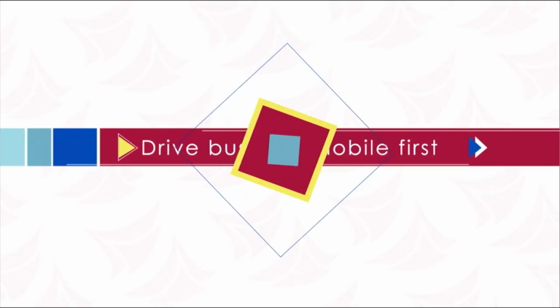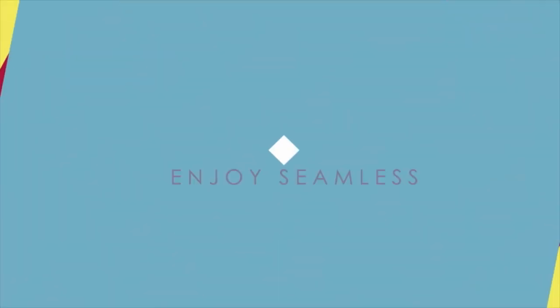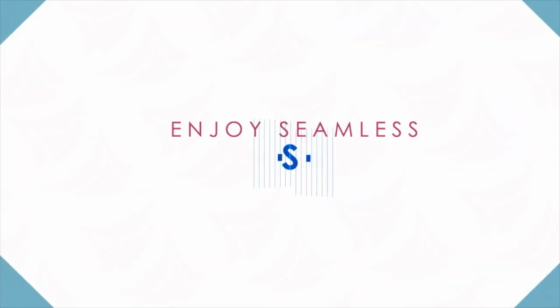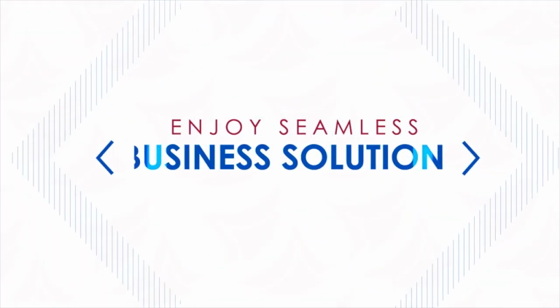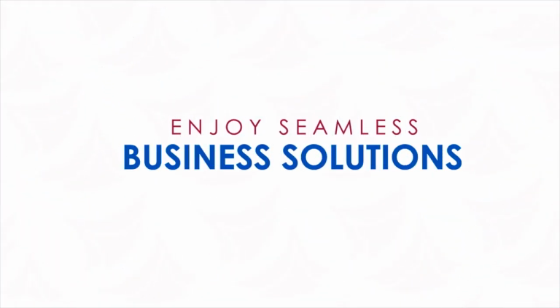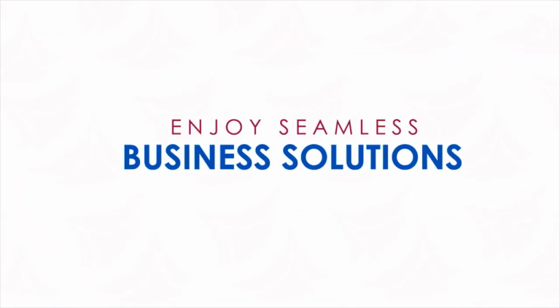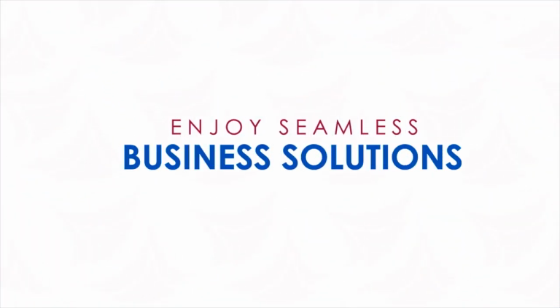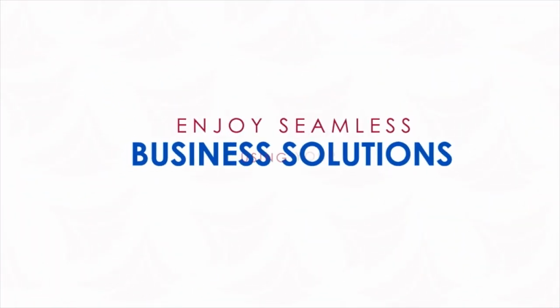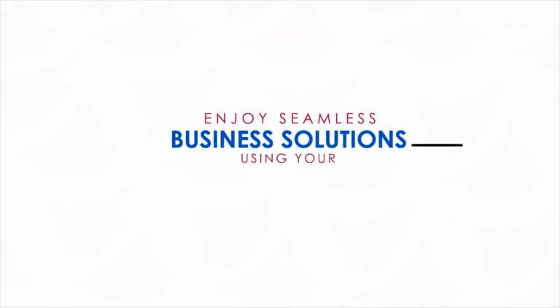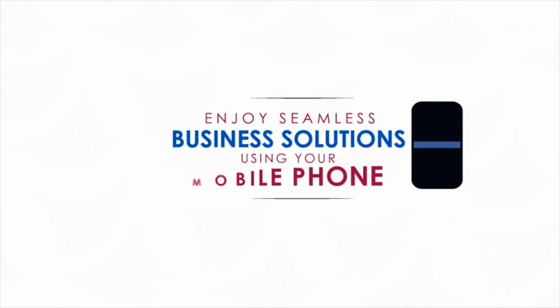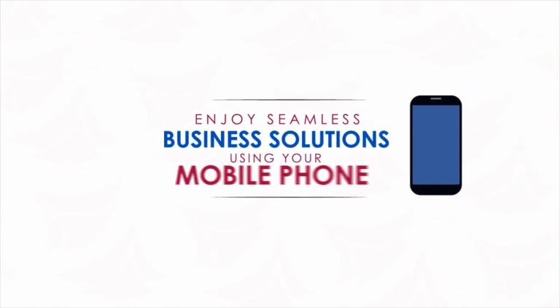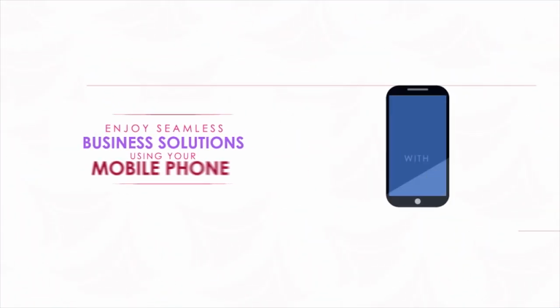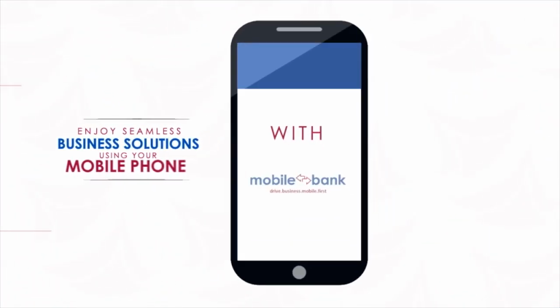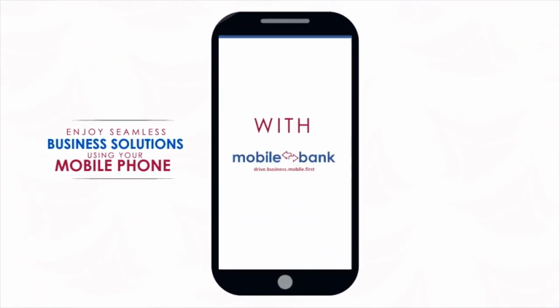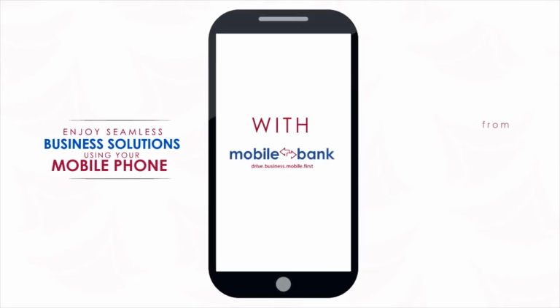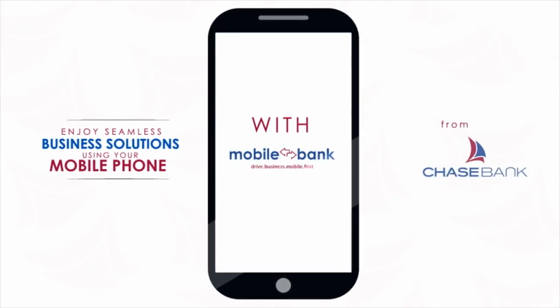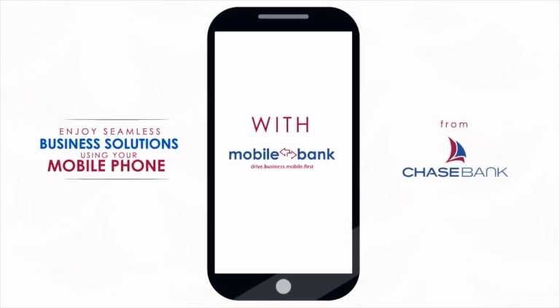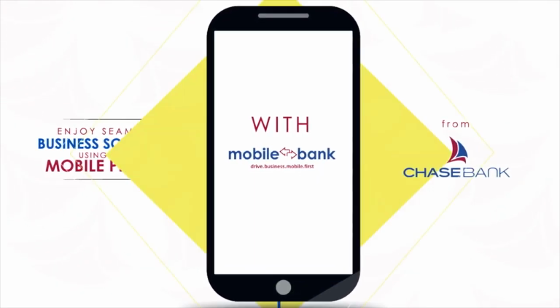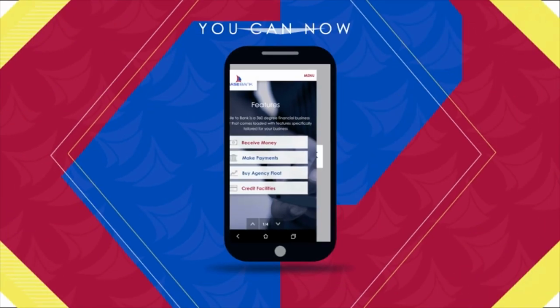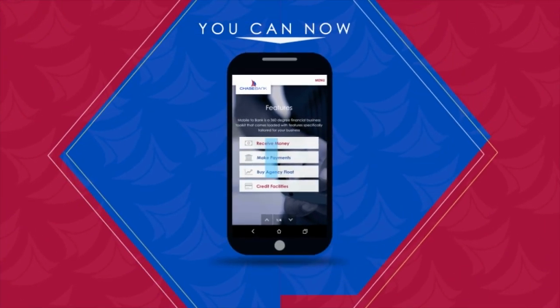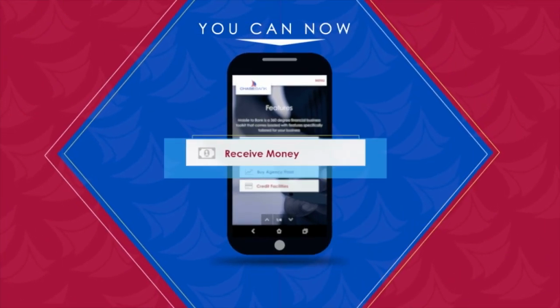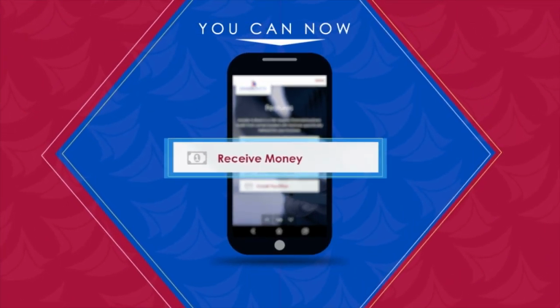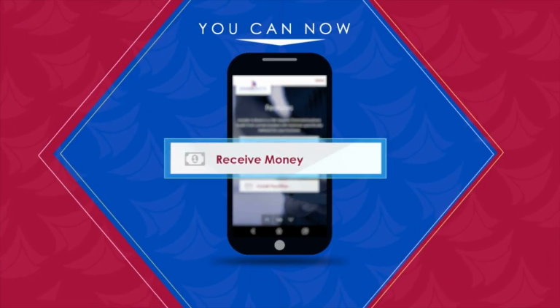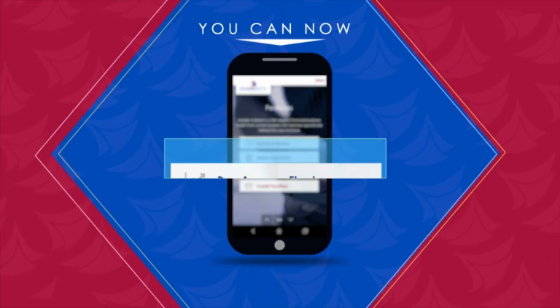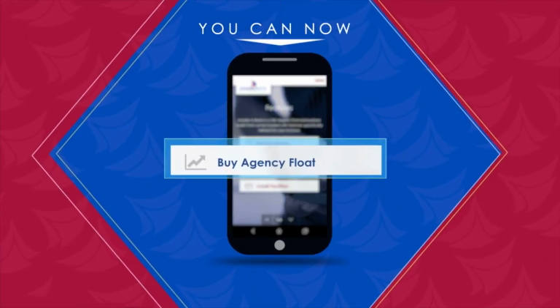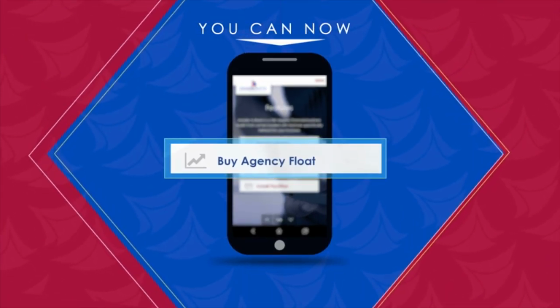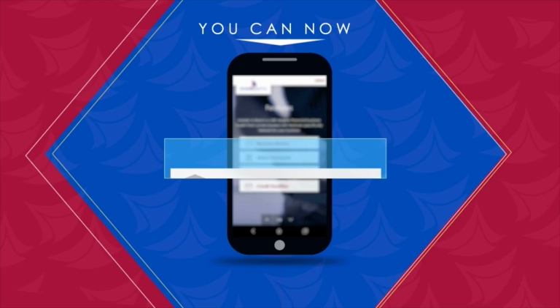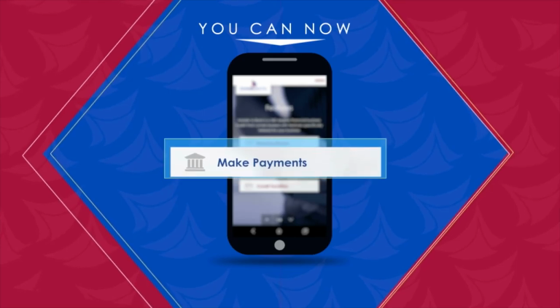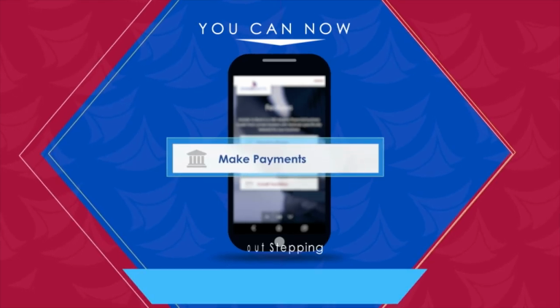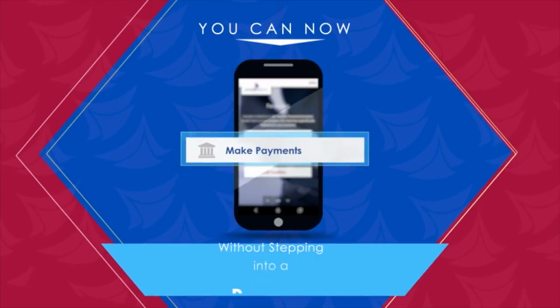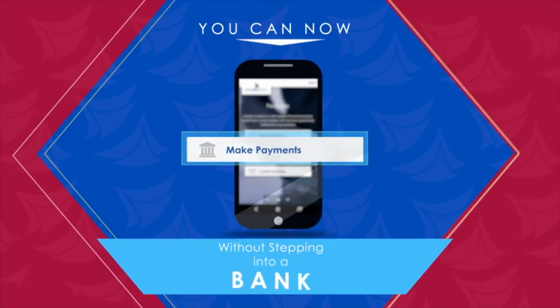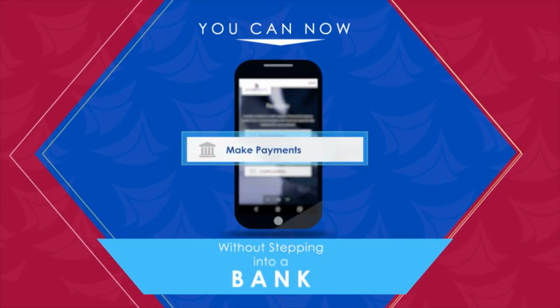Enjoy seamless business solutions using your mobile phone with Mobile2Bank from Chase Bank. You can now receive money, buy float, and pay creditors without stepping into a bank.